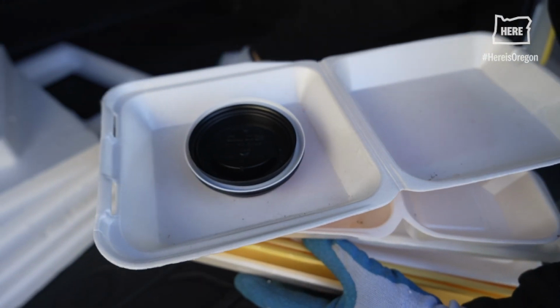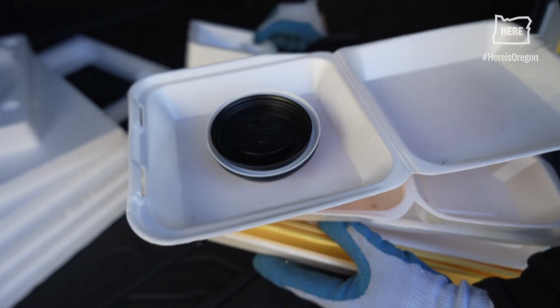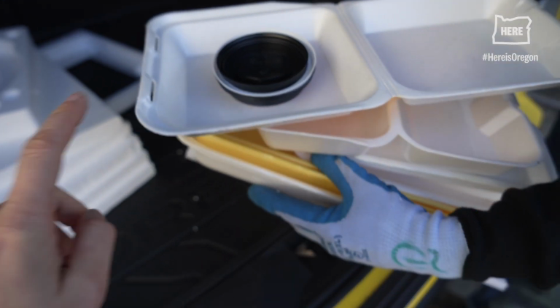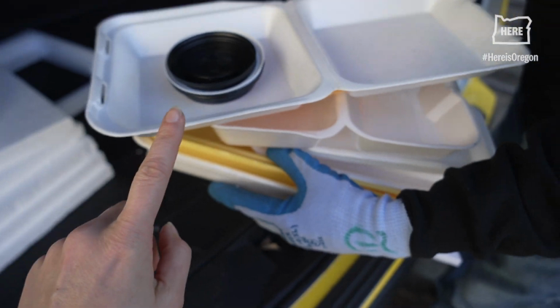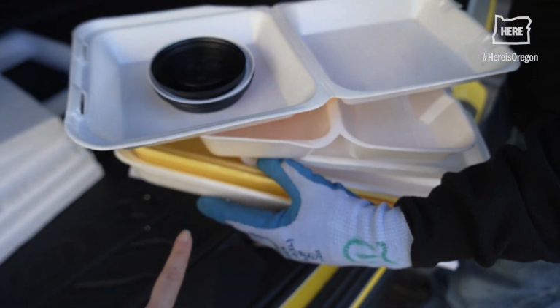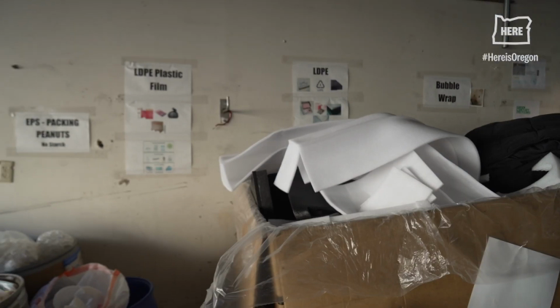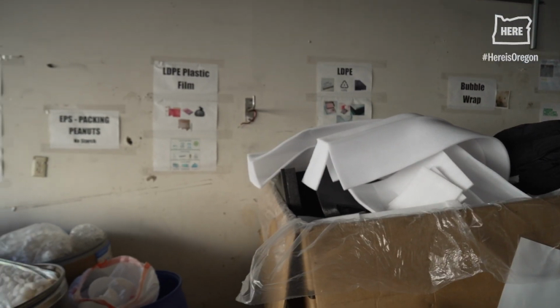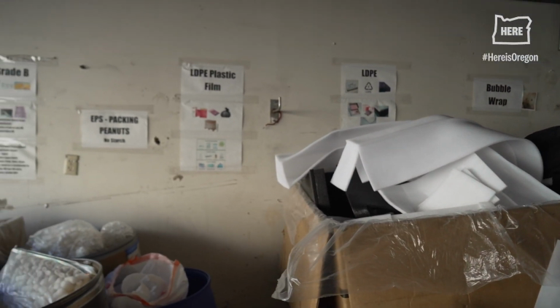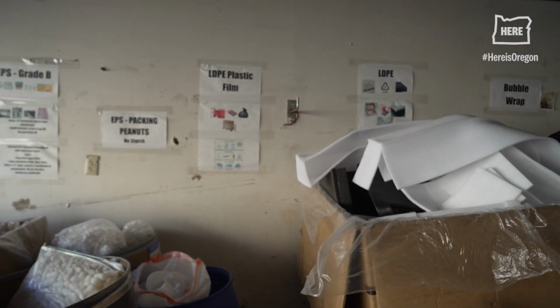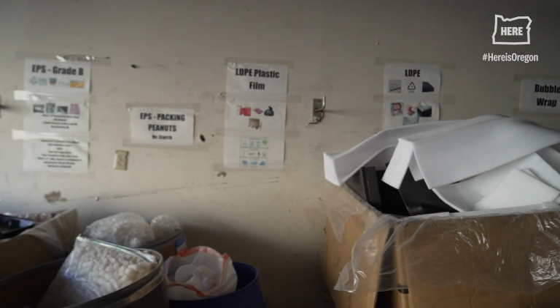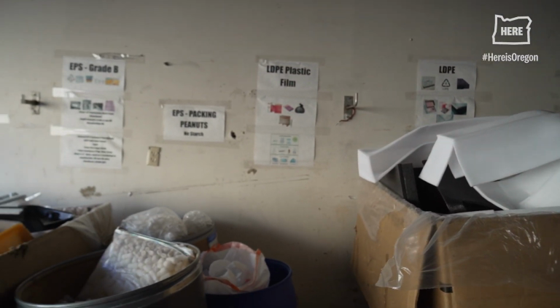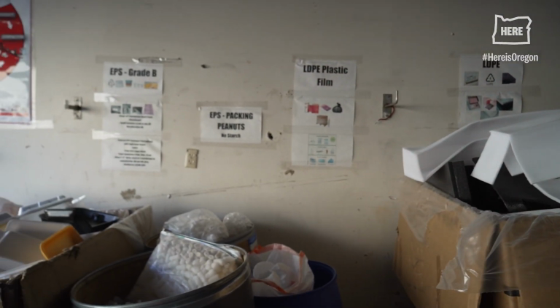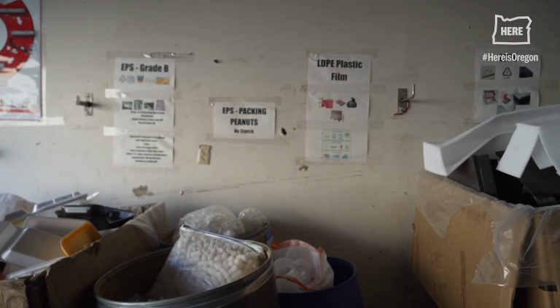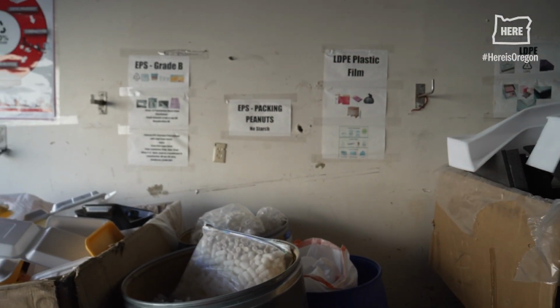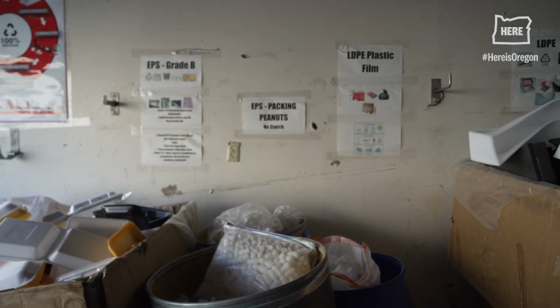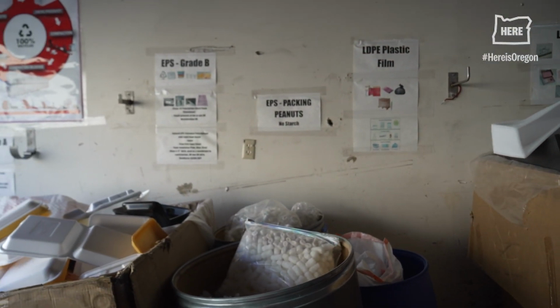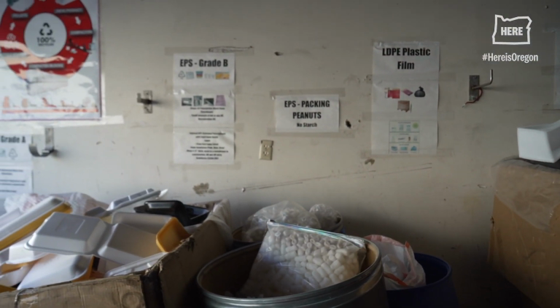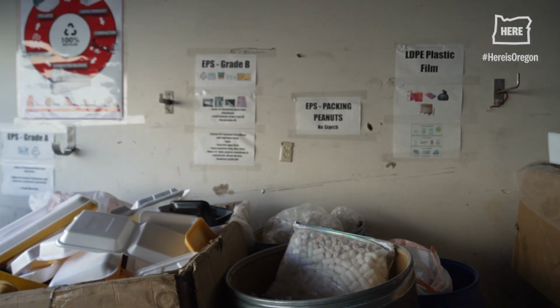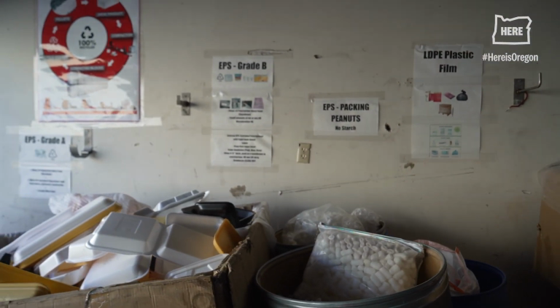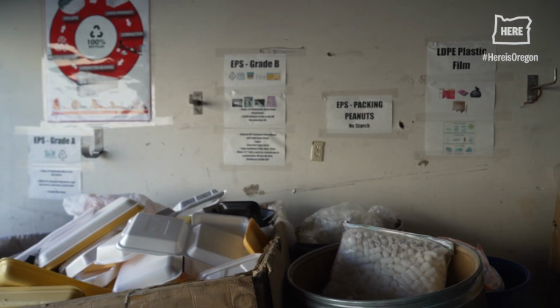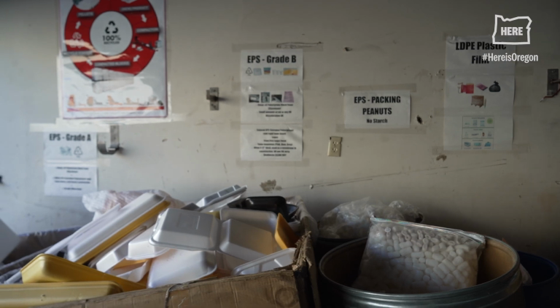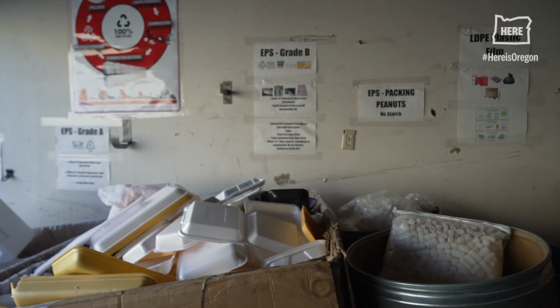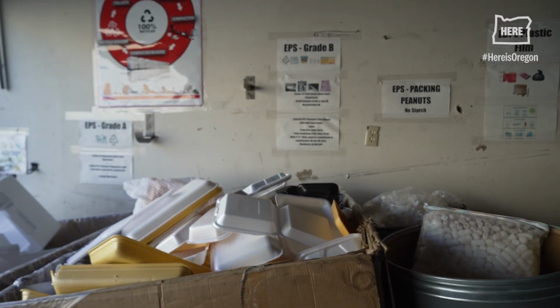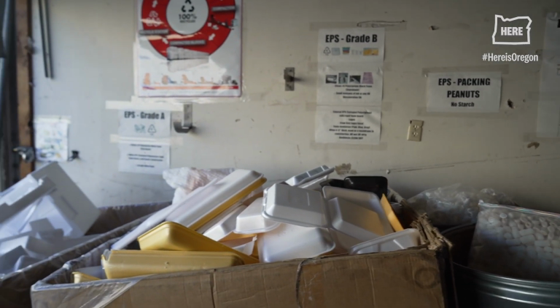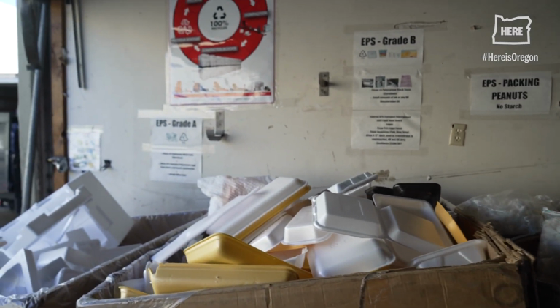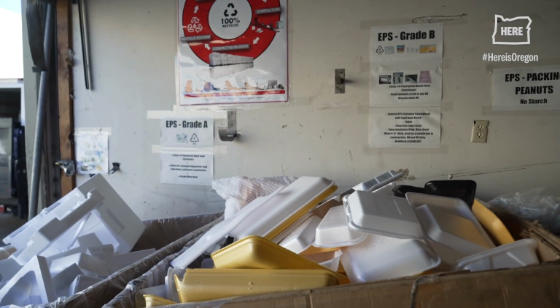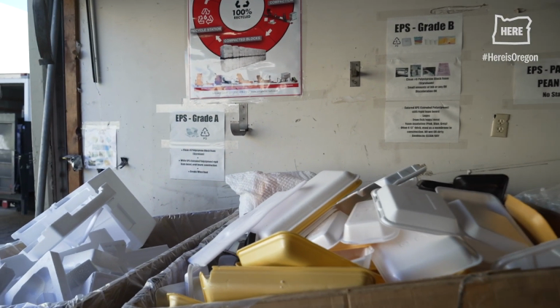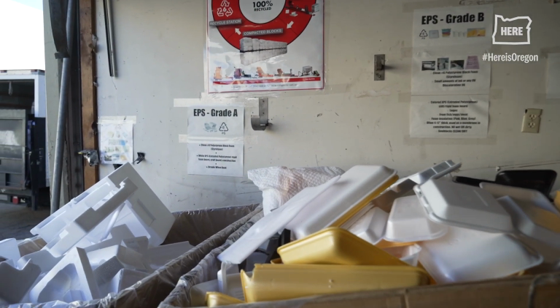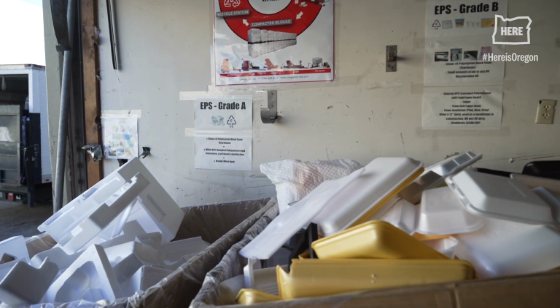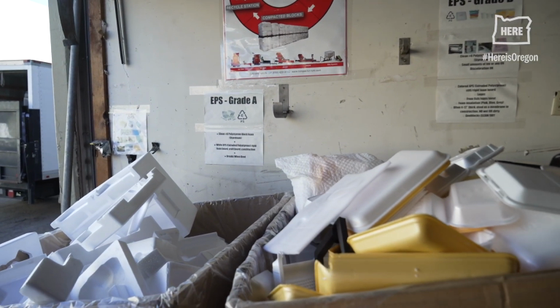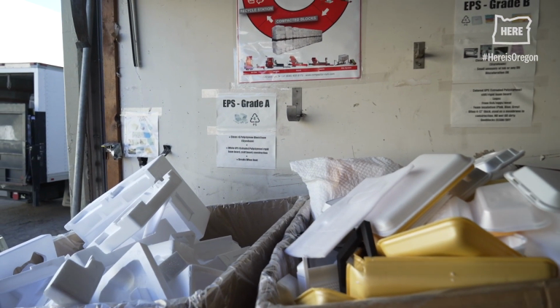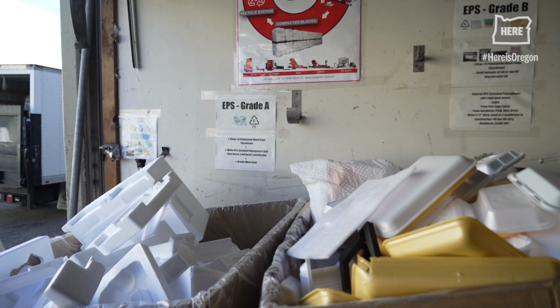At some point in the process the polymer chains will break down where it will eventually get landfilled. Our advice is always to reduce the use of it. Try to buy used, try to choose manufacturers that are no longer using styrofoam to package. We really have to get away from single-use plastics.